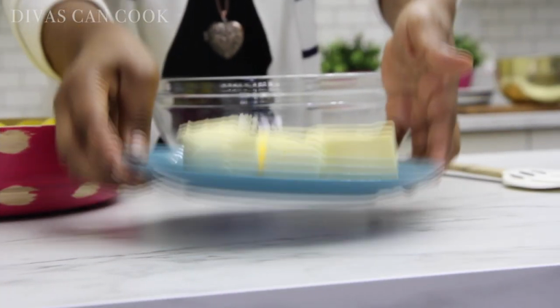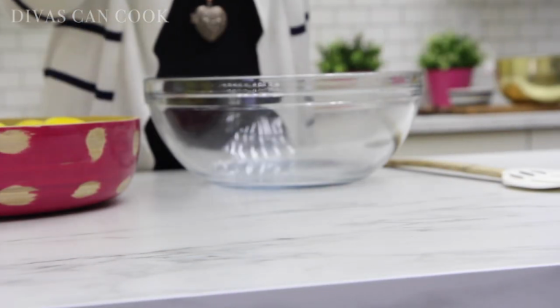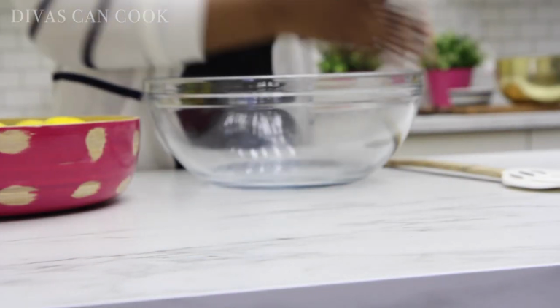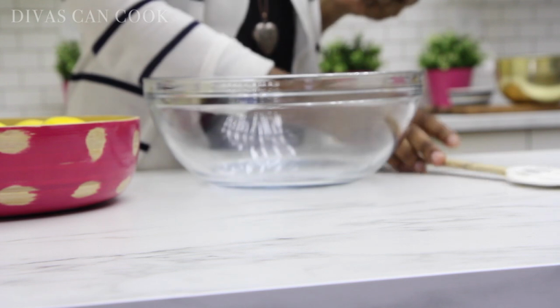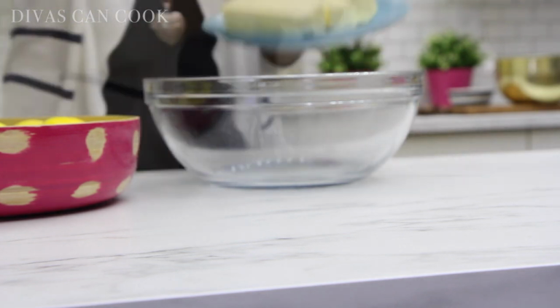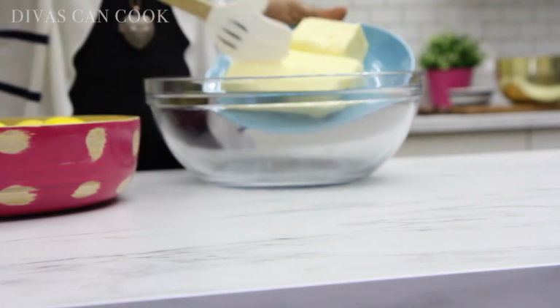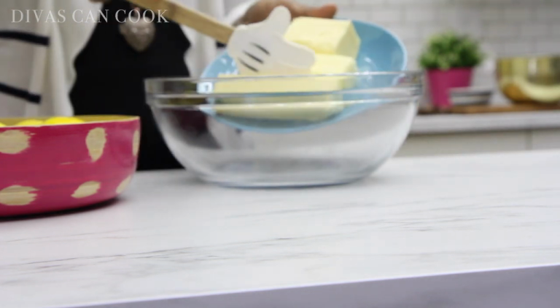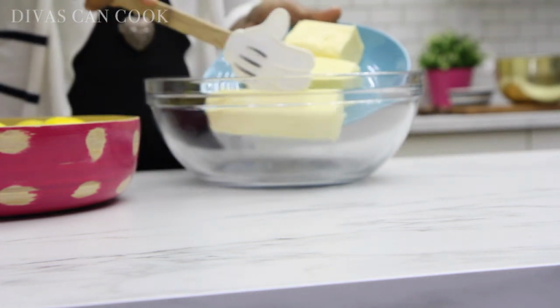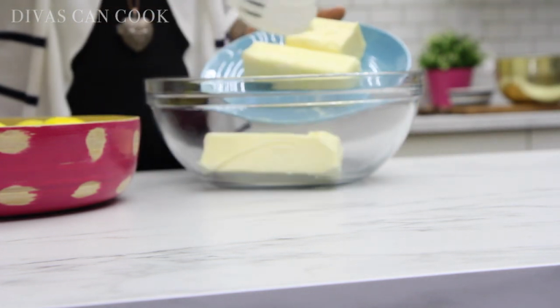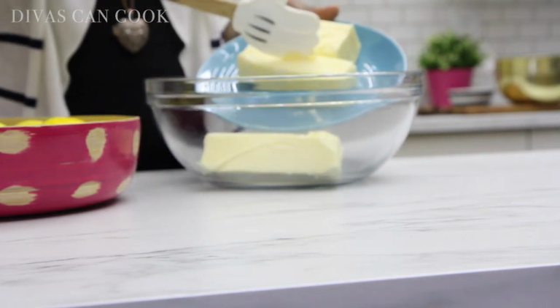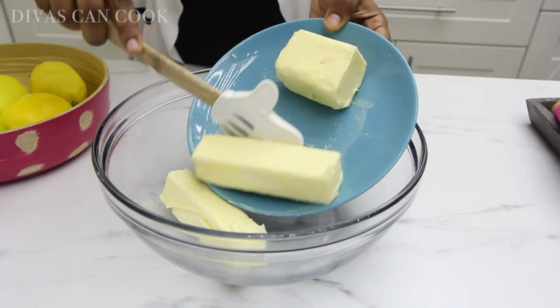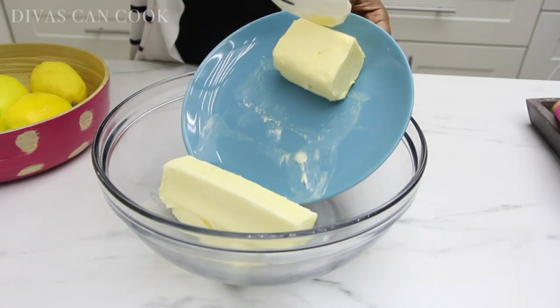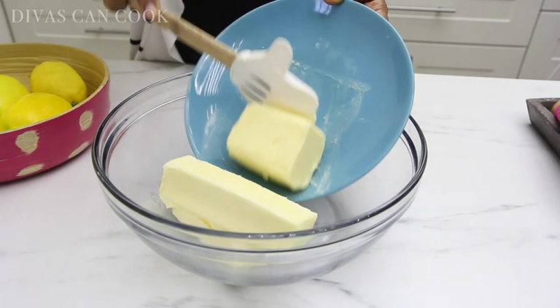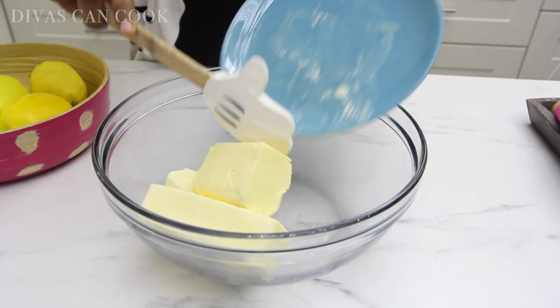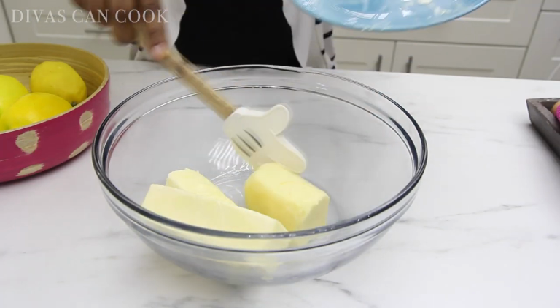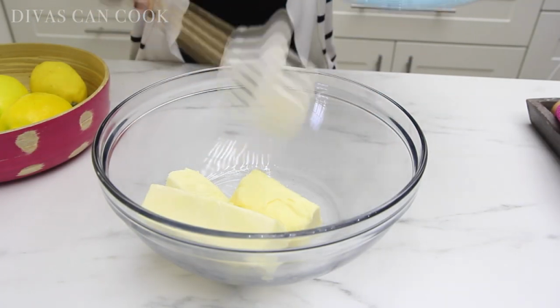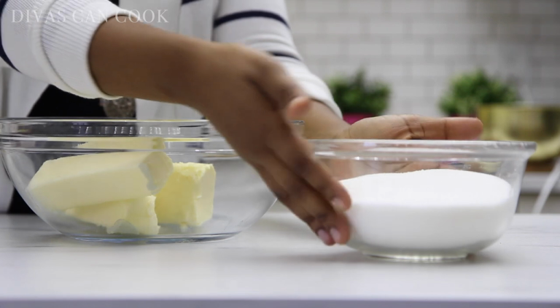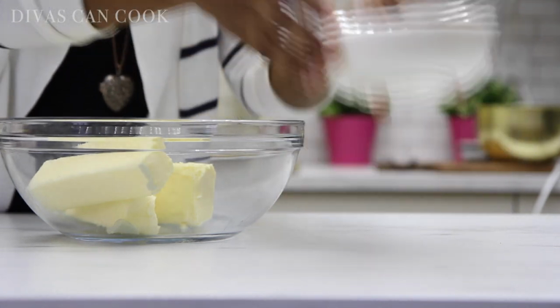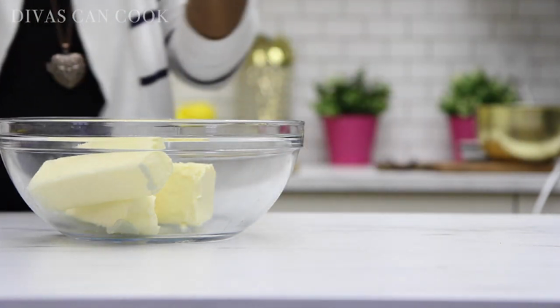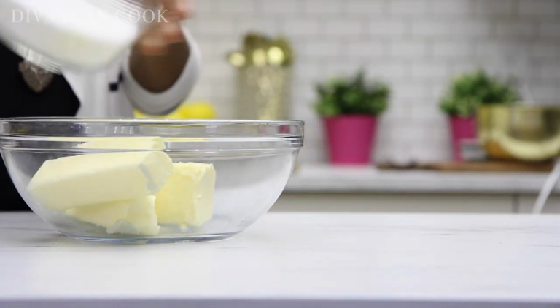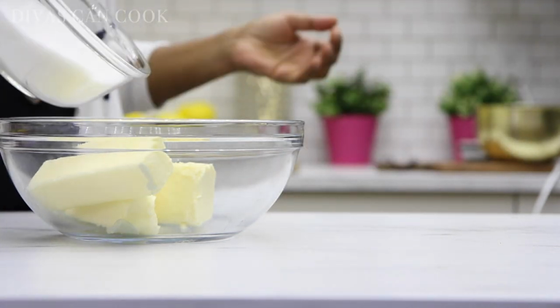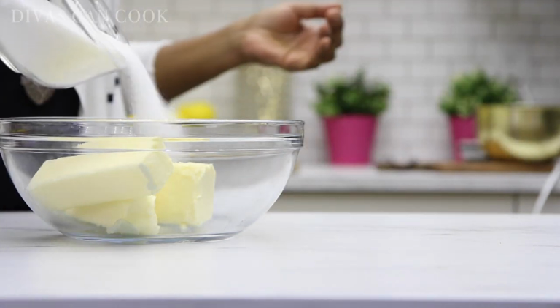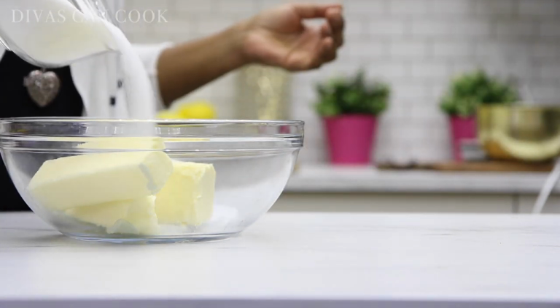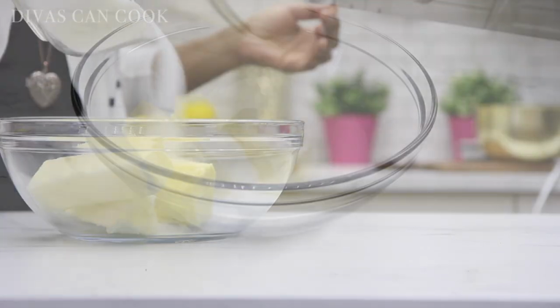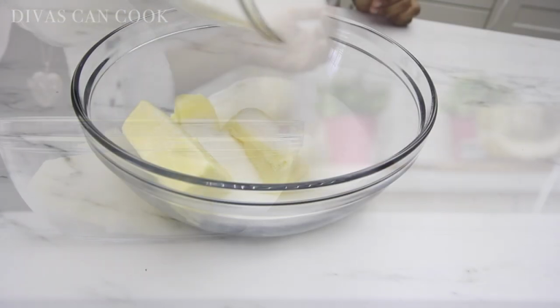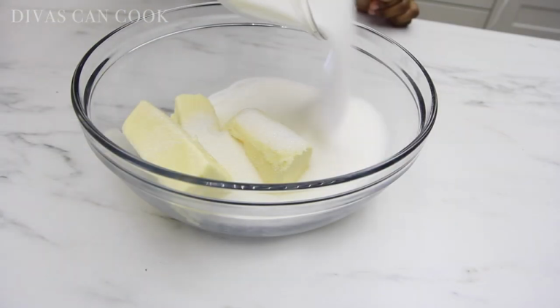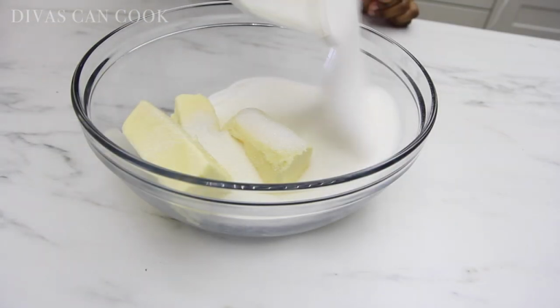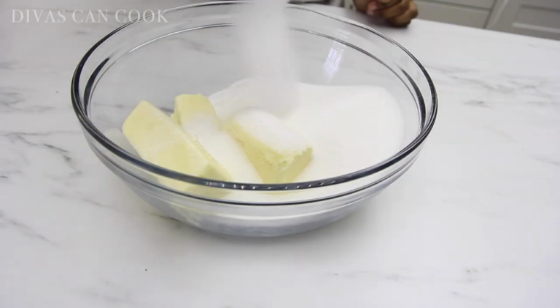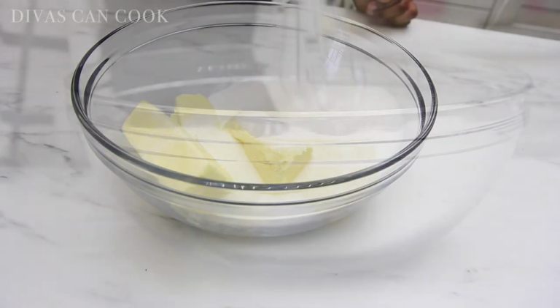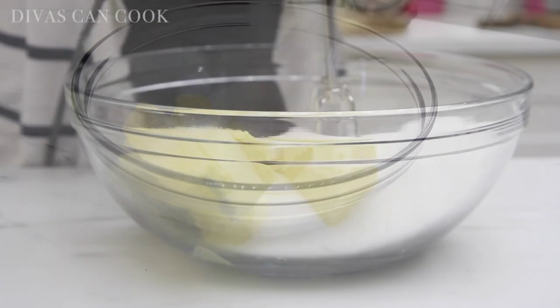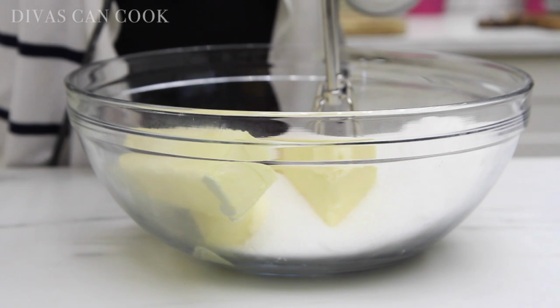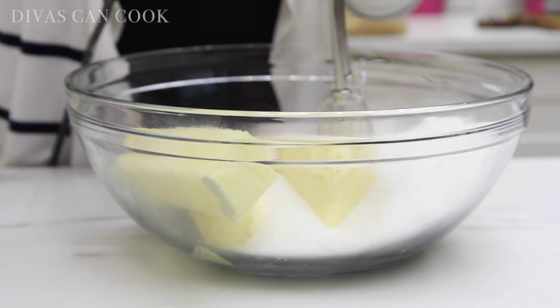Alright, first things first, we need butter — lots of butter and some butter flavor shortening, because that's how I get down. You guys know I love my butter flavor shortening. Then we're going to add in some sugar to sweeten things up a bit. Just dump that right into the bowl, just like this.